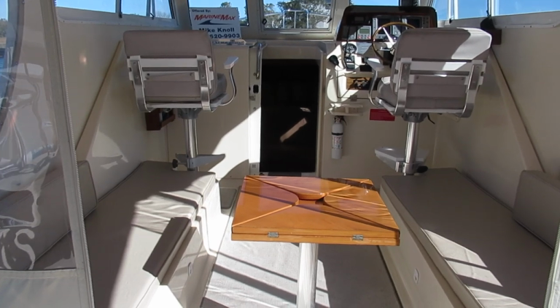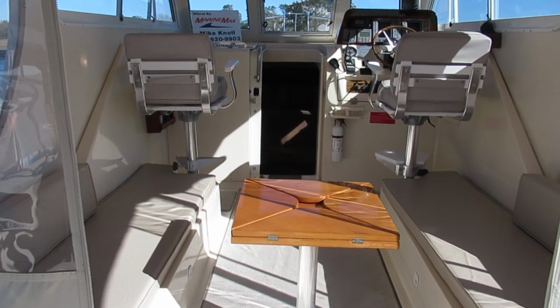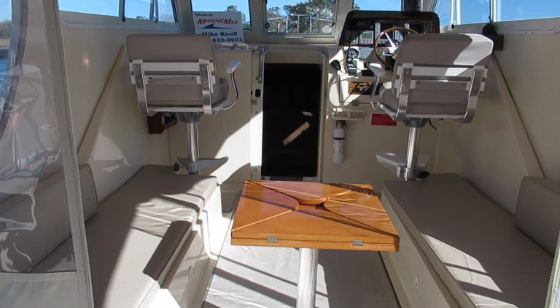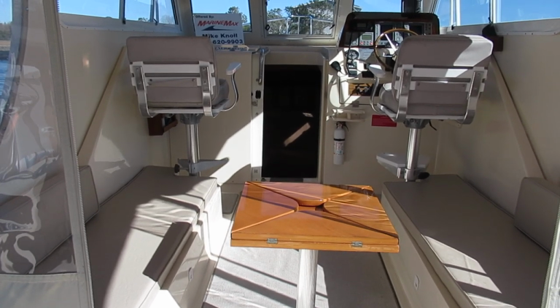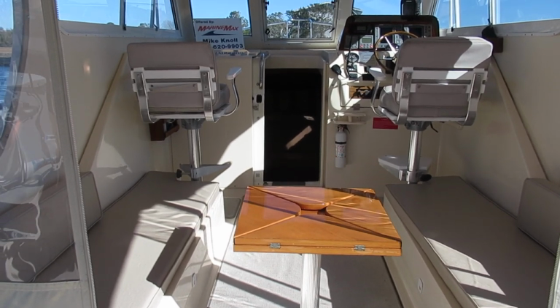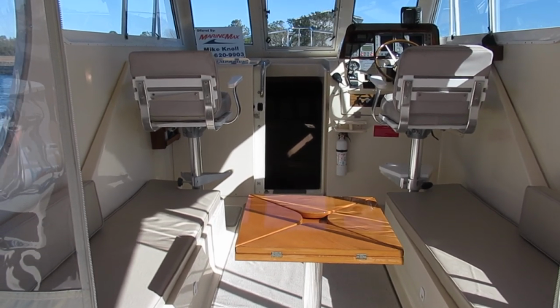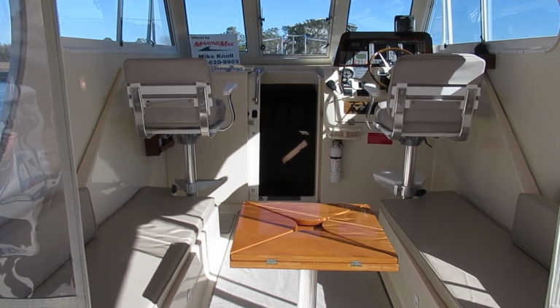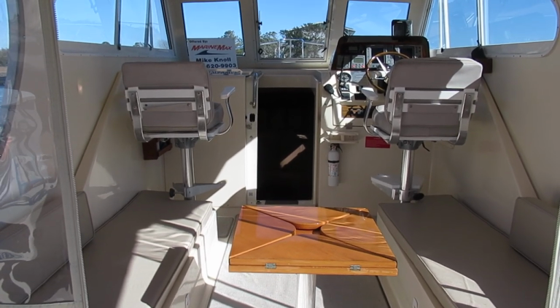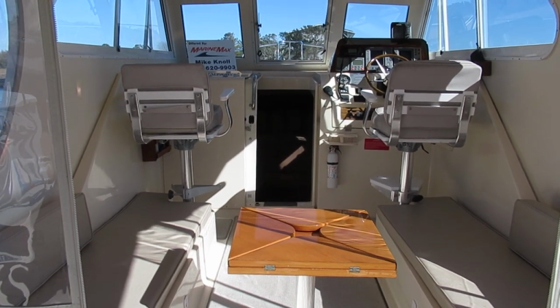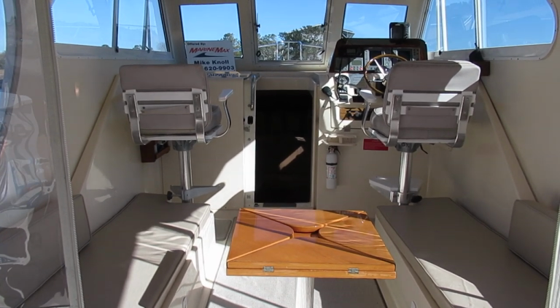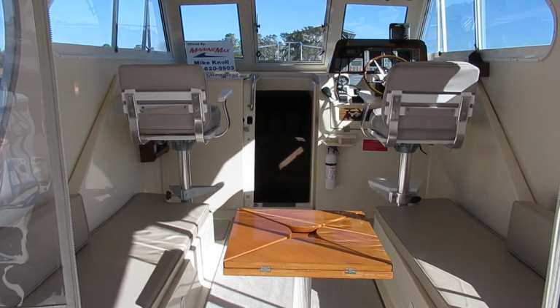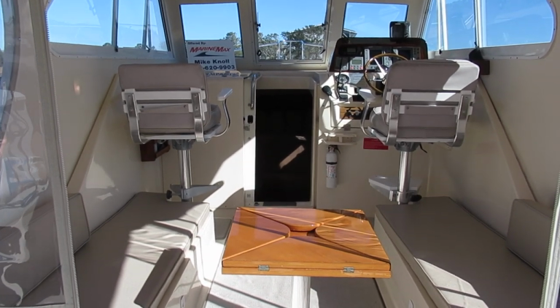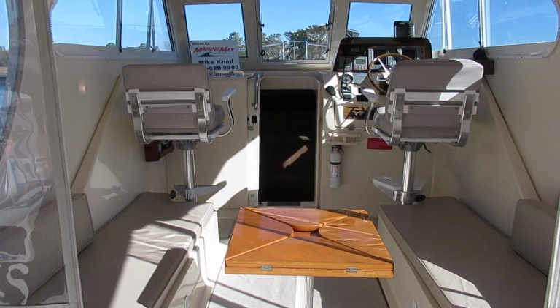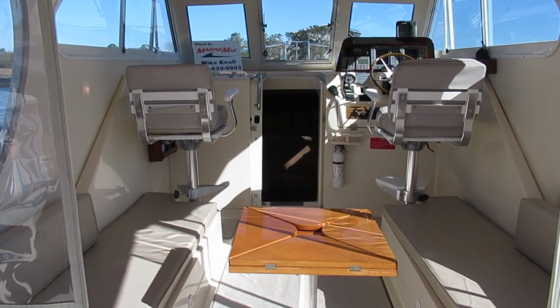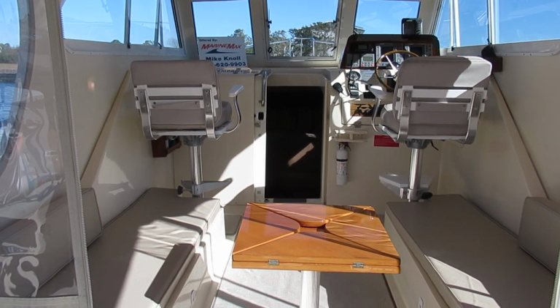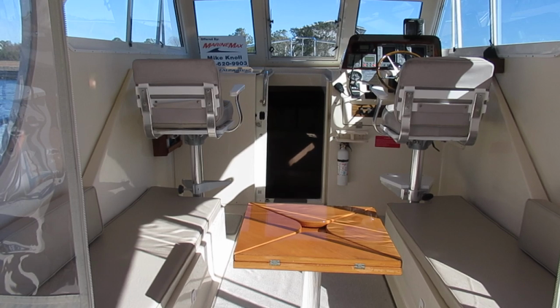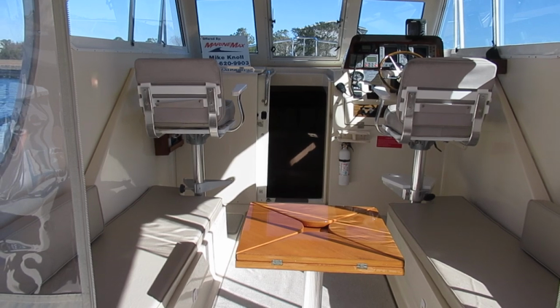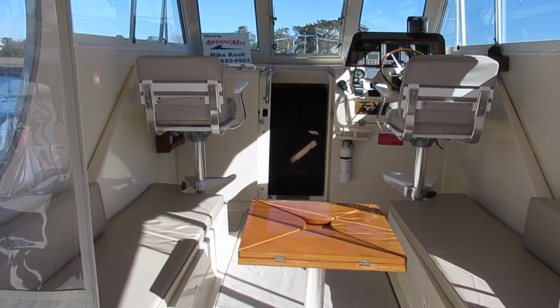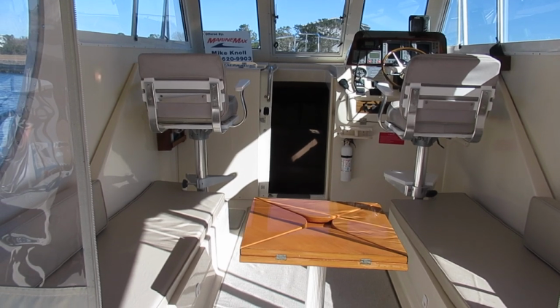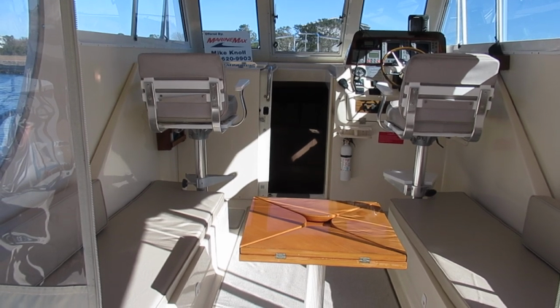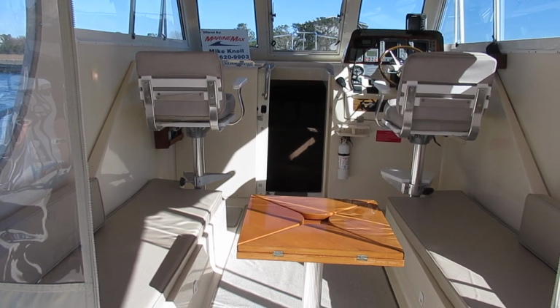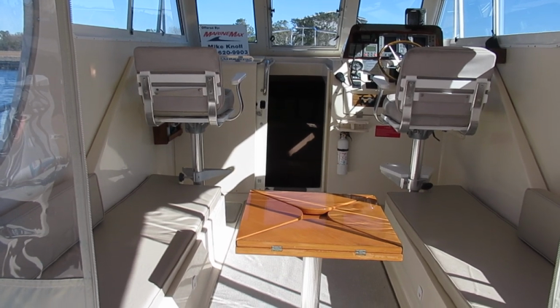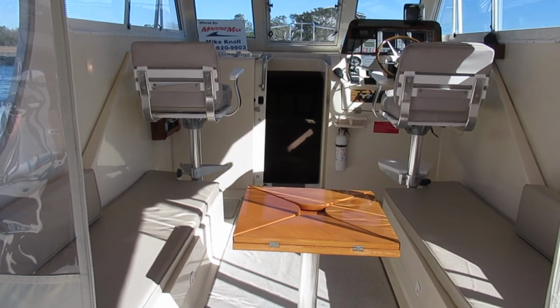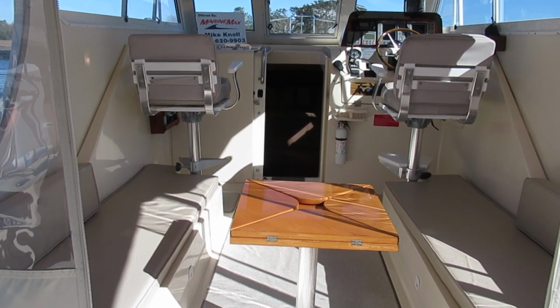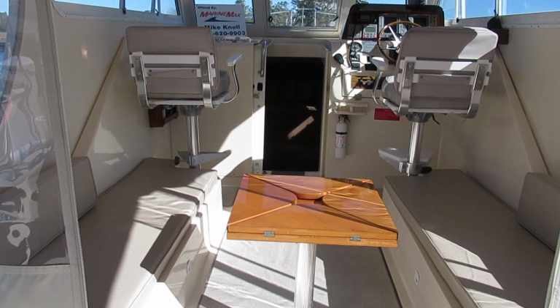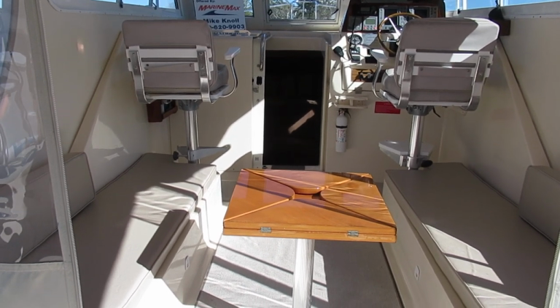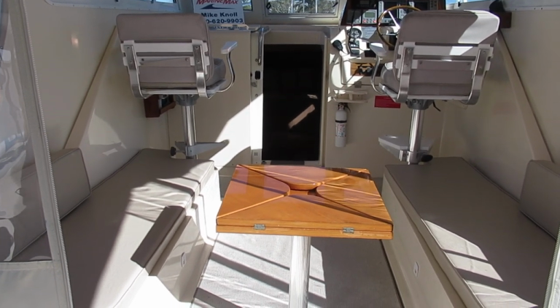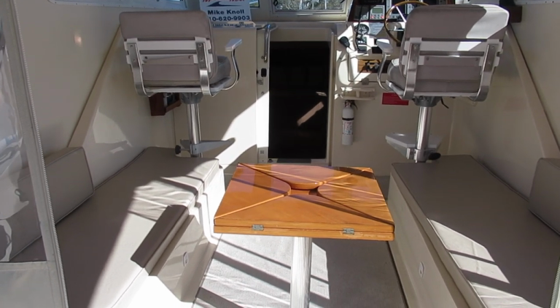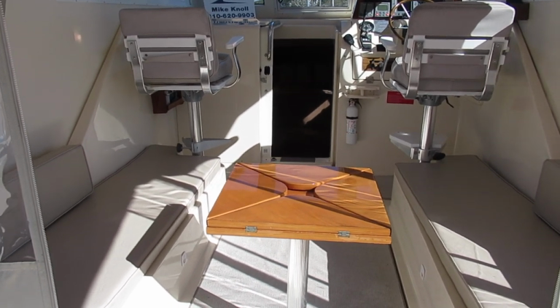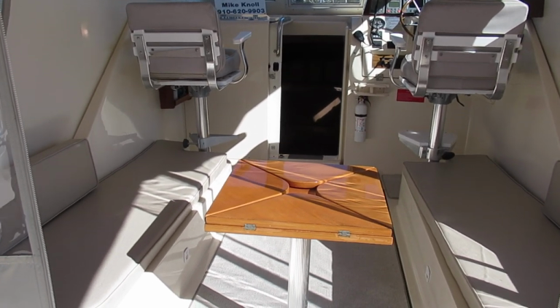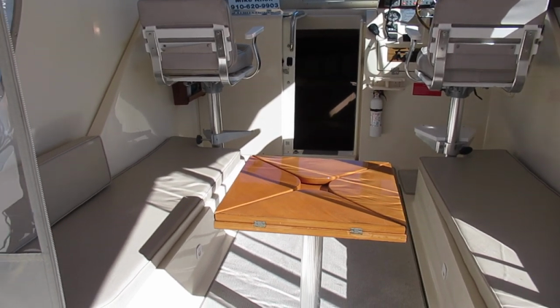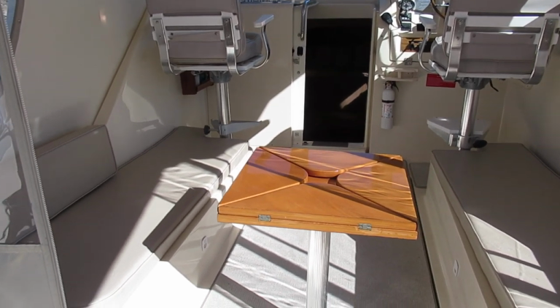The boat we're going to tour today is a 2004 30-foot Mainship Pilot II. We're starting out here in the cockpit.